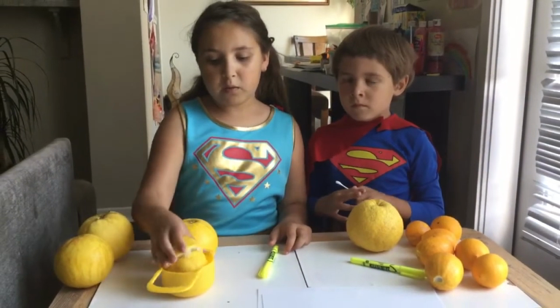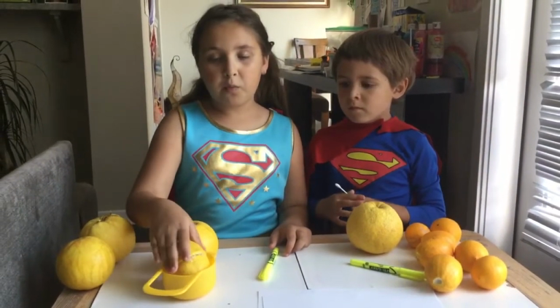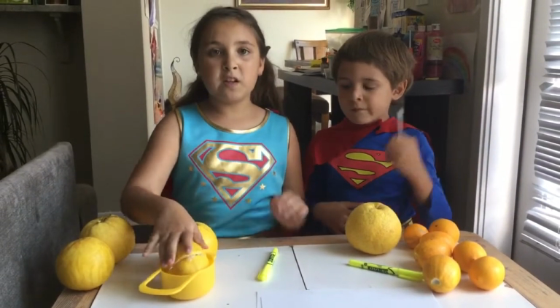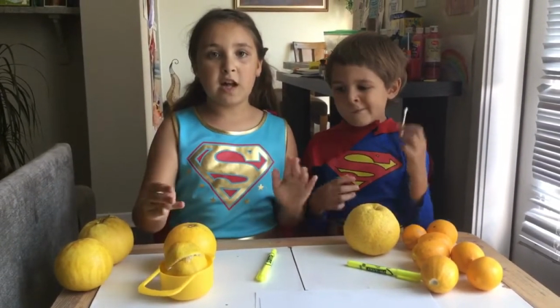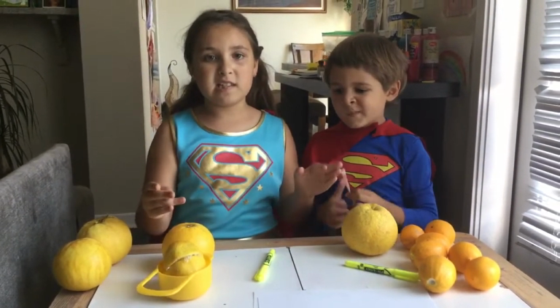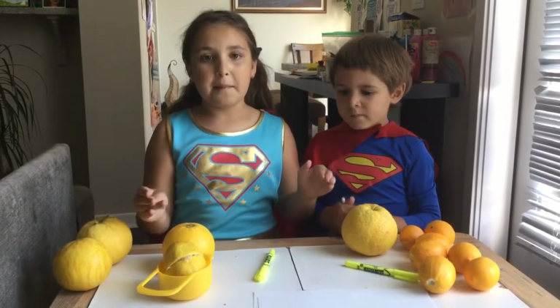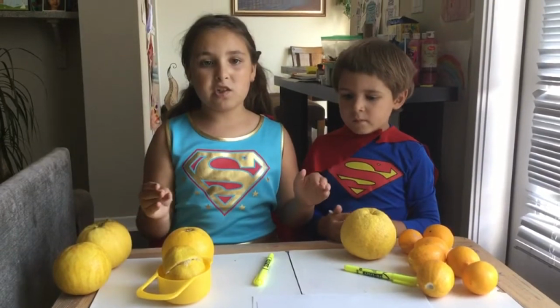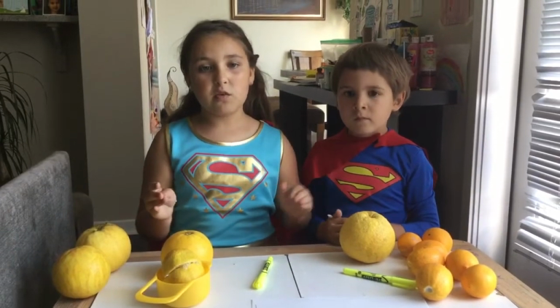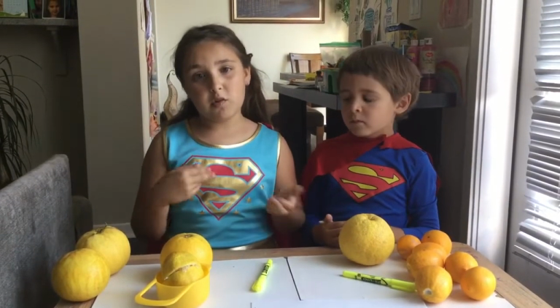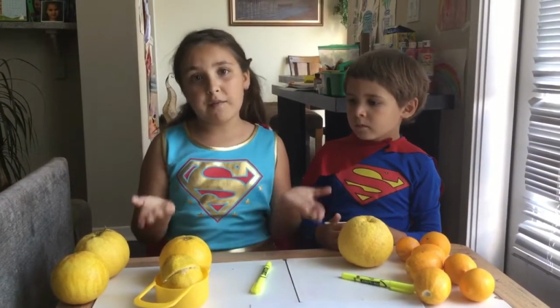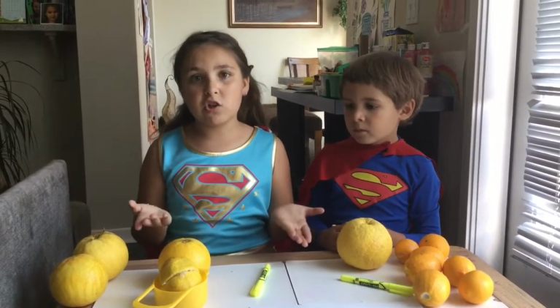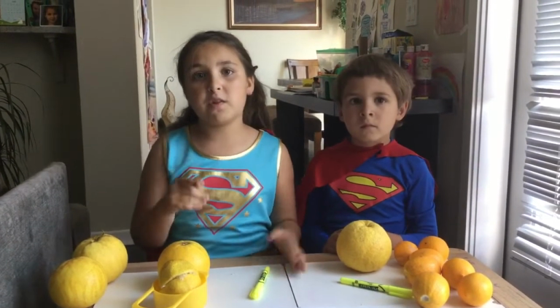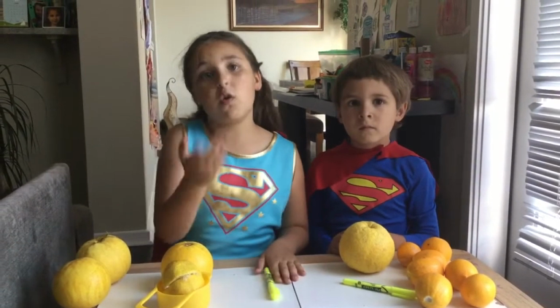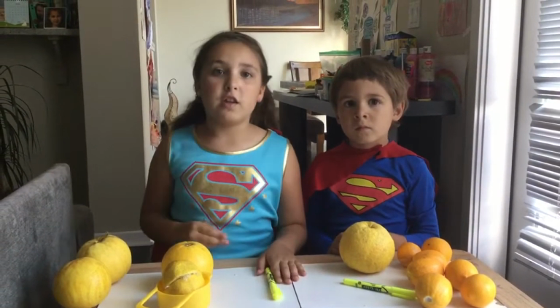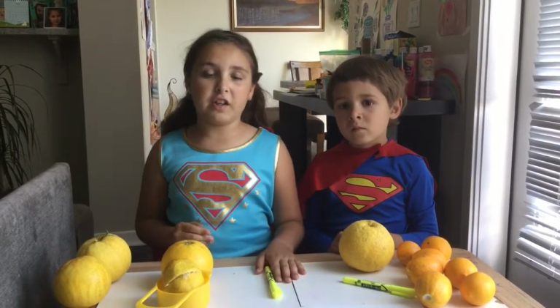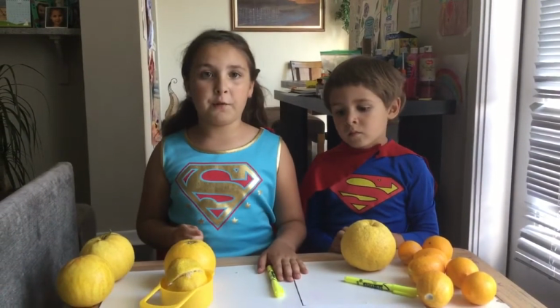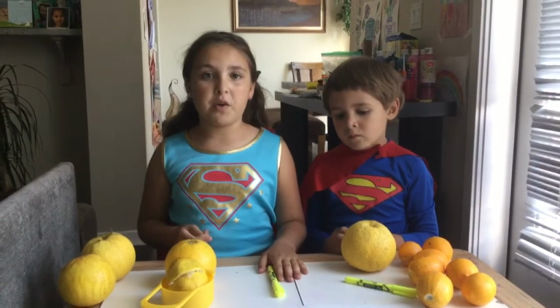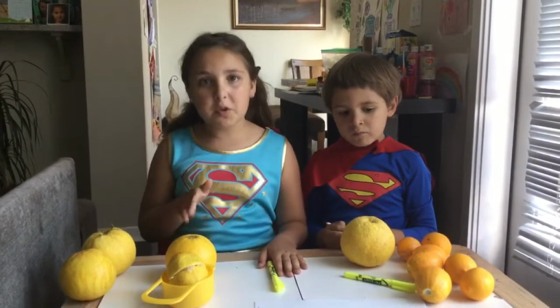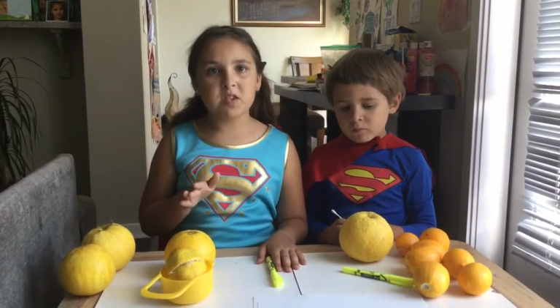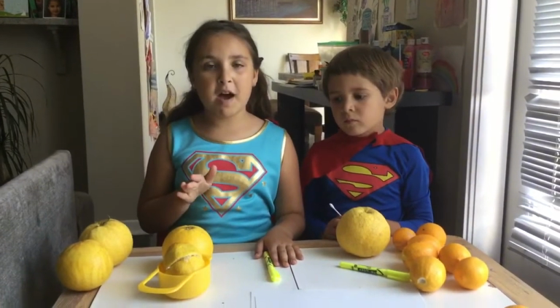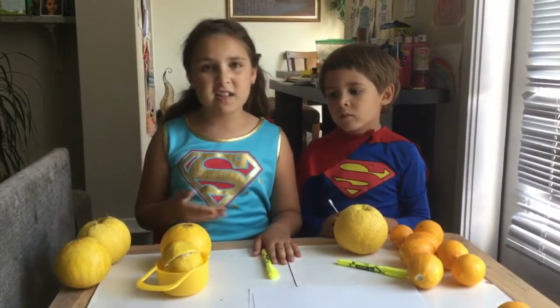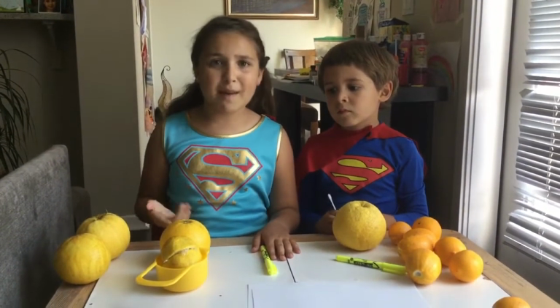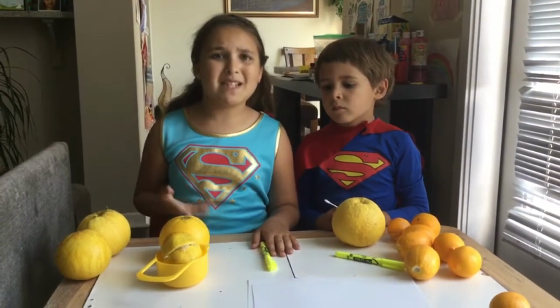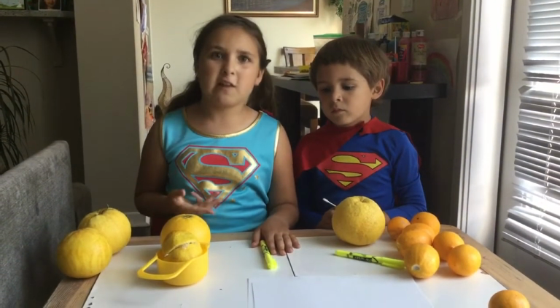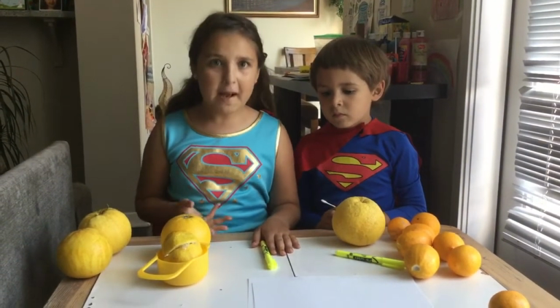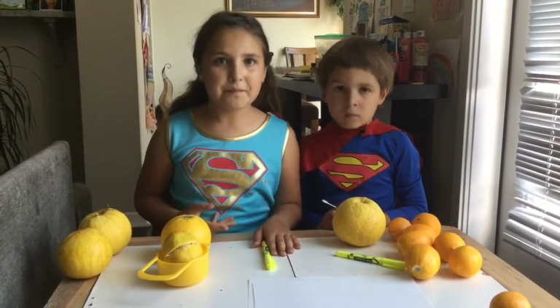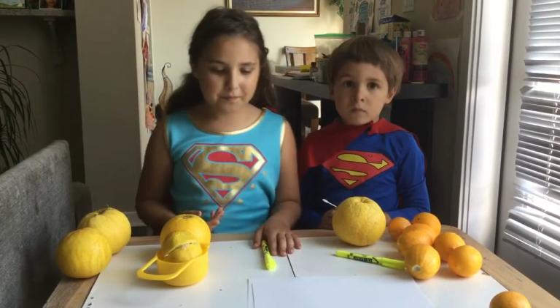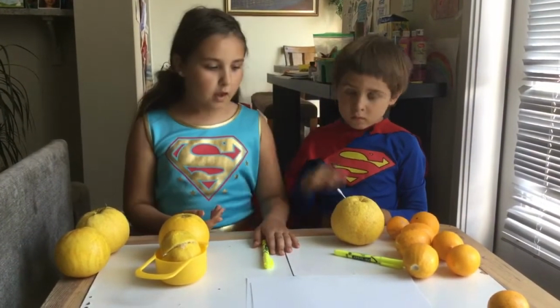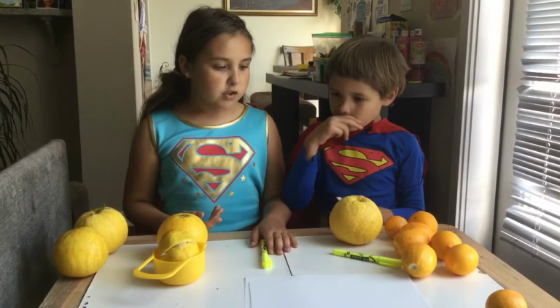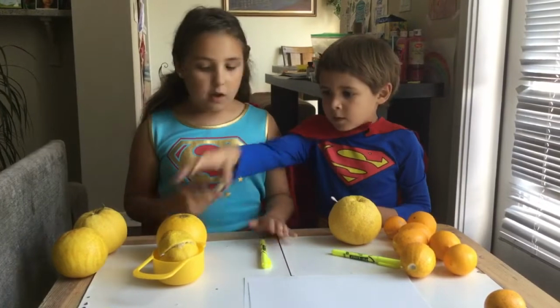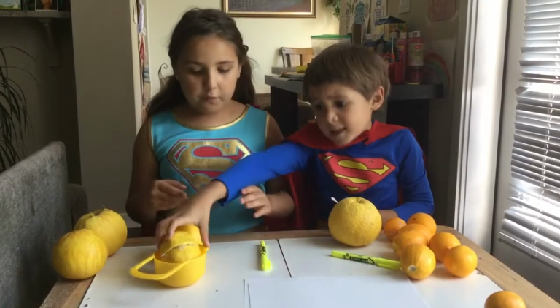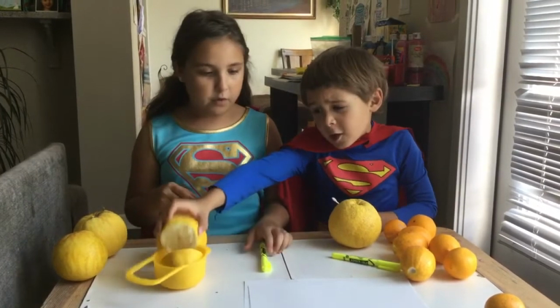Now, when you cut this, make sure you have adult supervision, or the adult can cut it for you. Even though we have superpowers, it's better to be safe than sorry, right? So, let's get started.